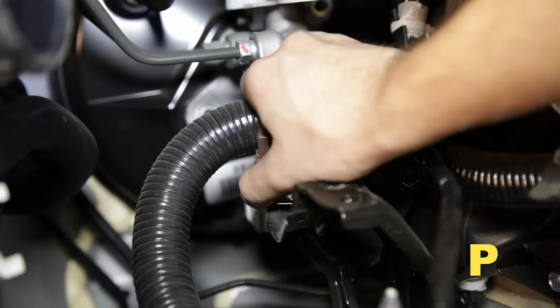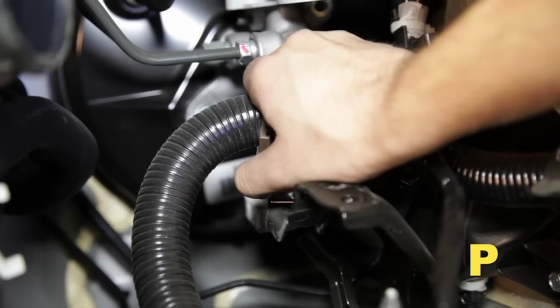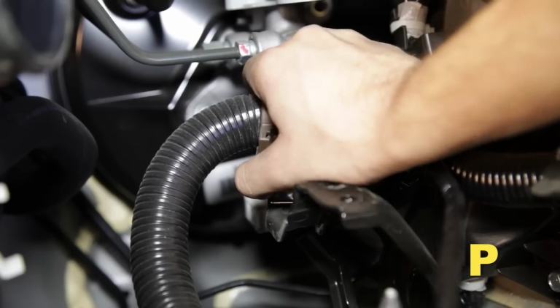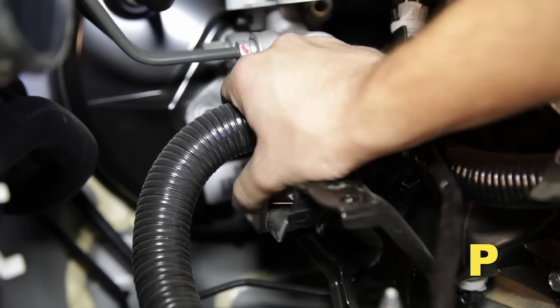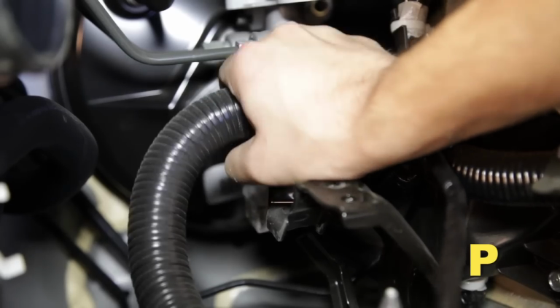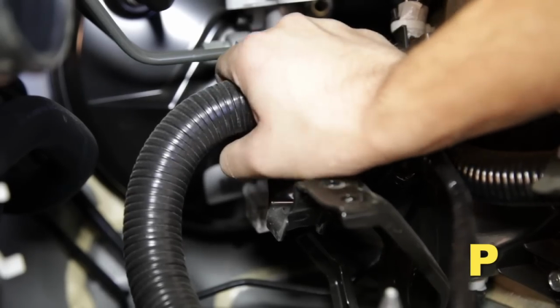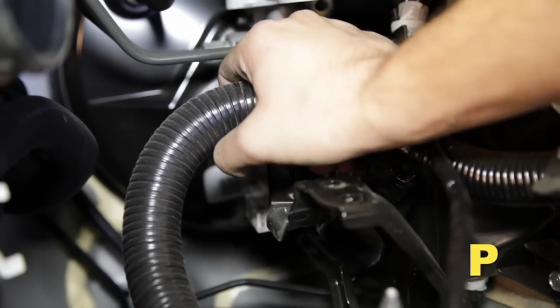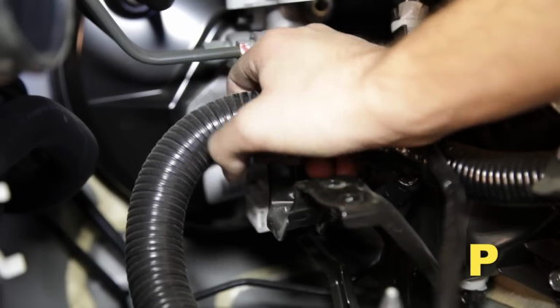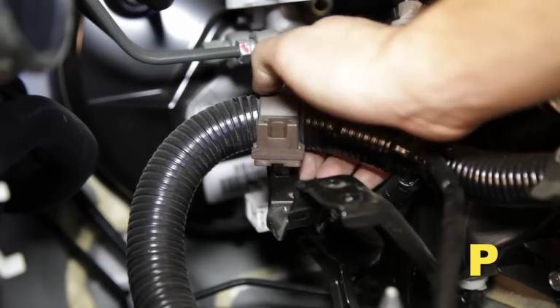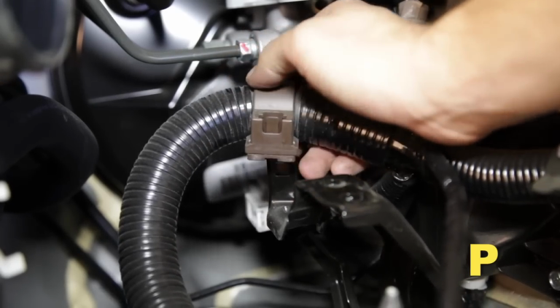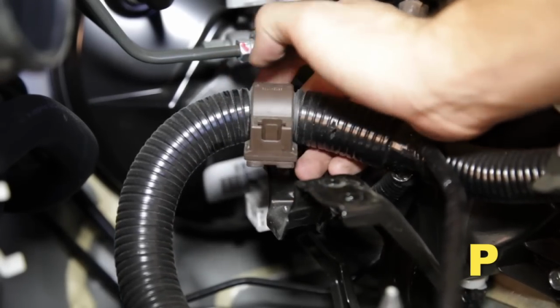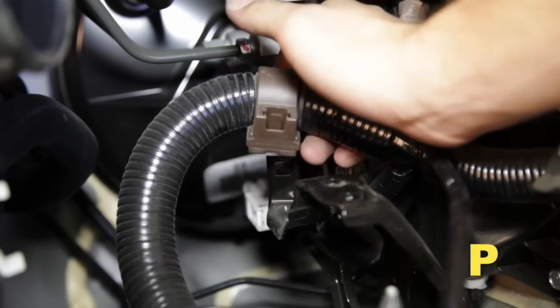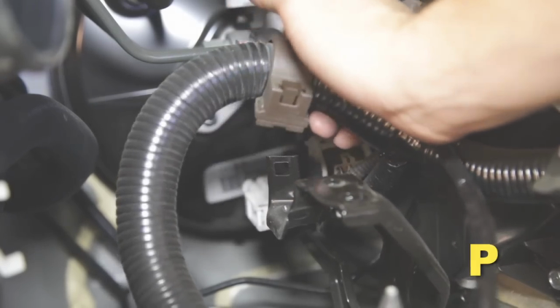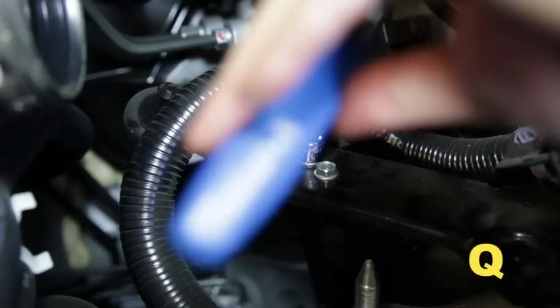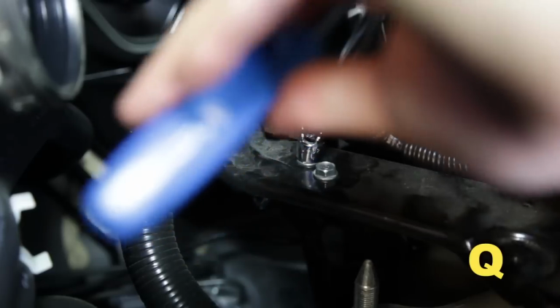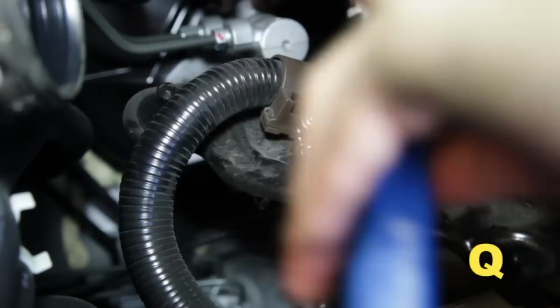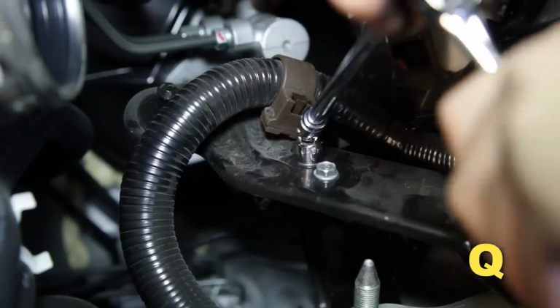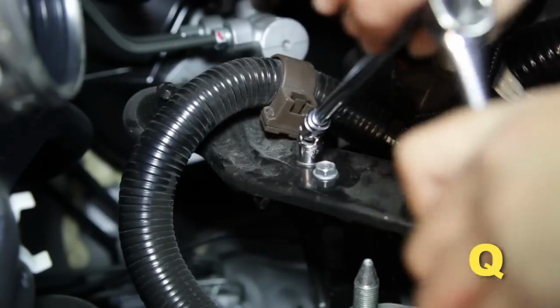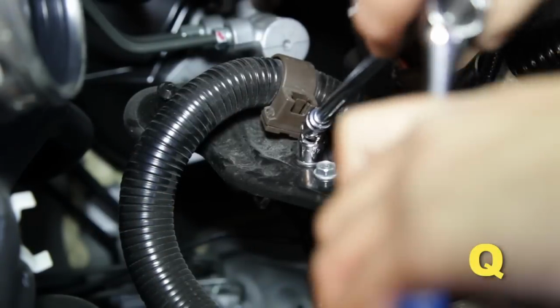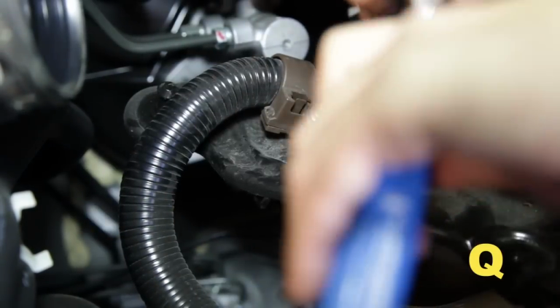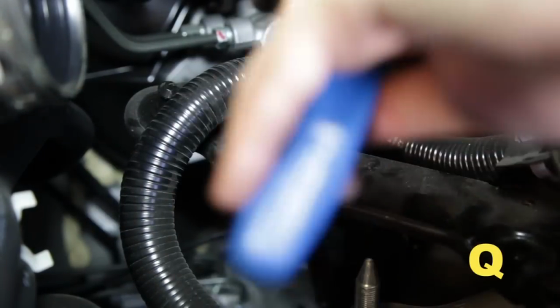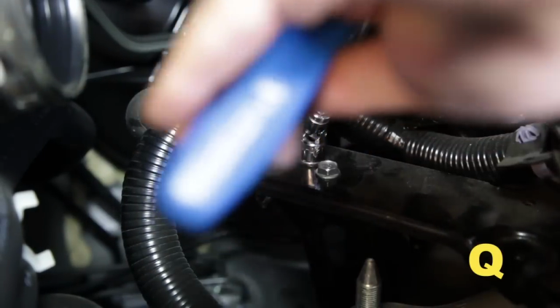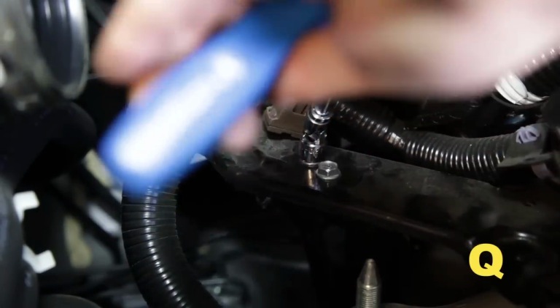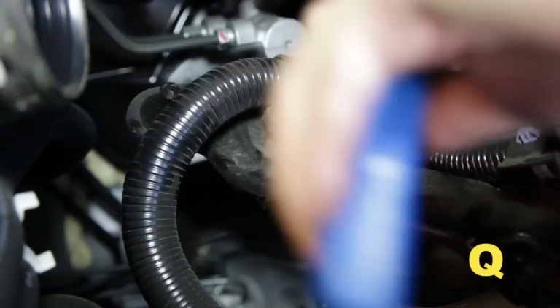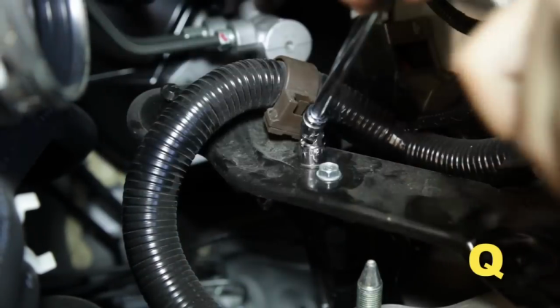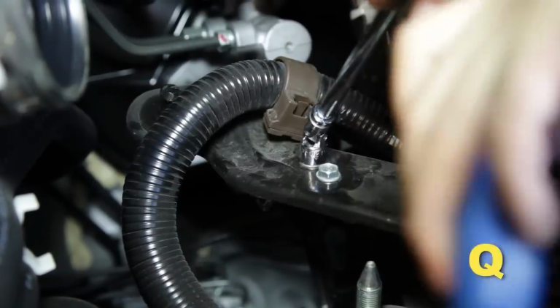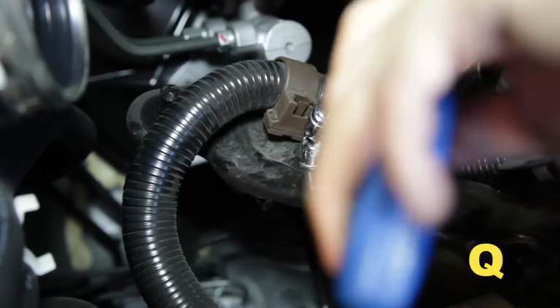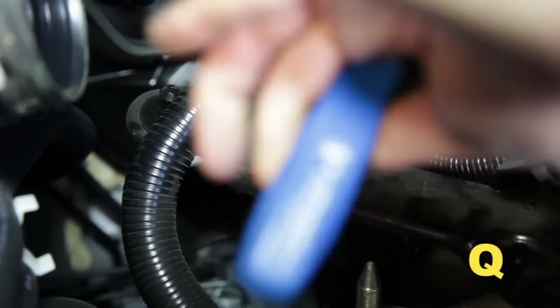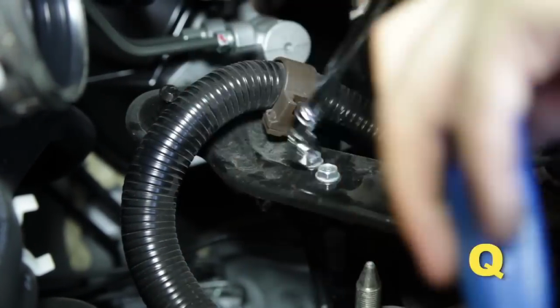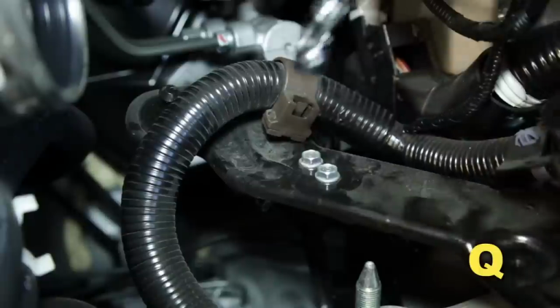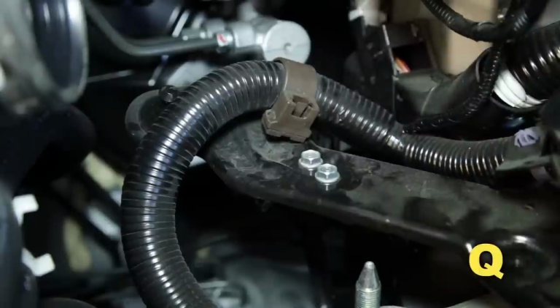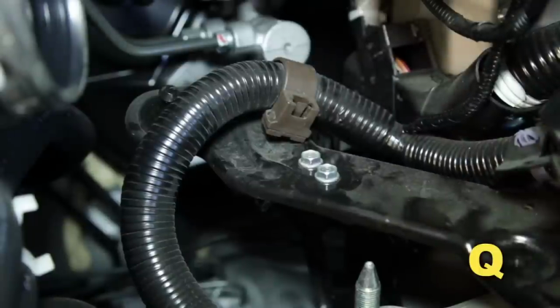Release the wire harness clip from the bracket. Reinstall the bracket back into the engine compartment, moving the wire harness on top of the bracket.